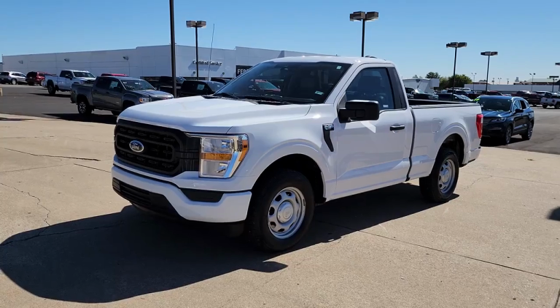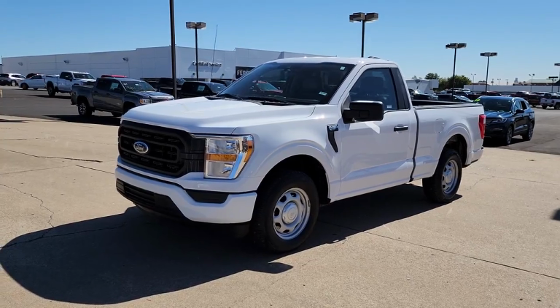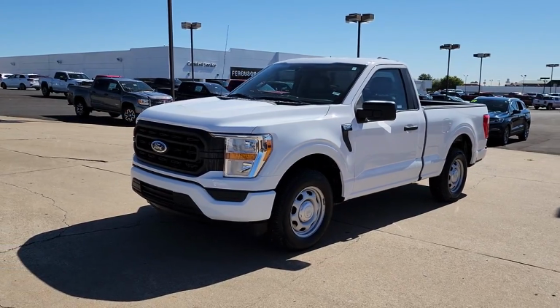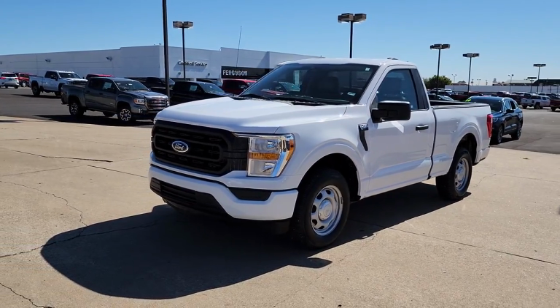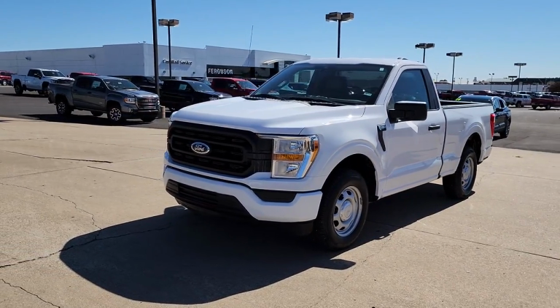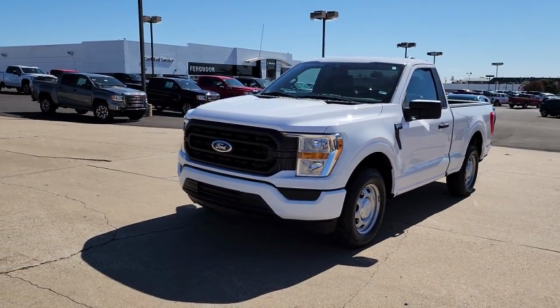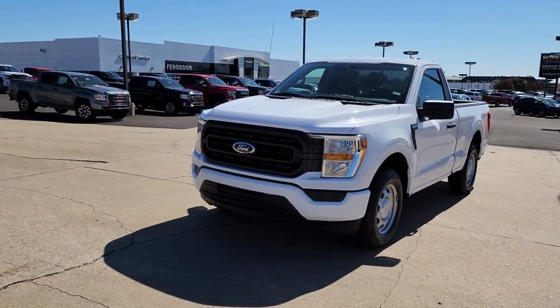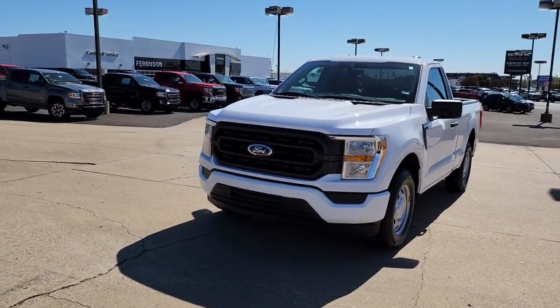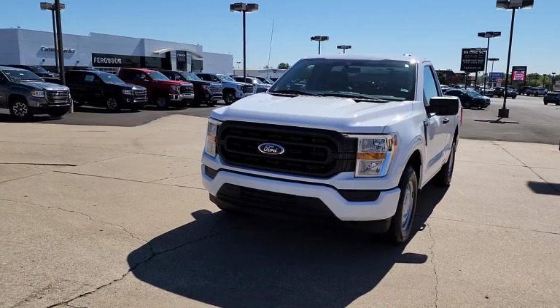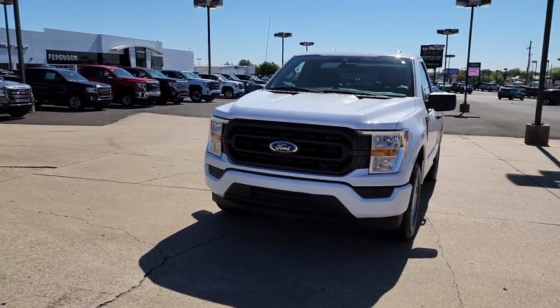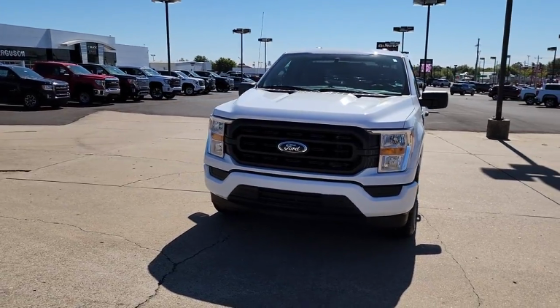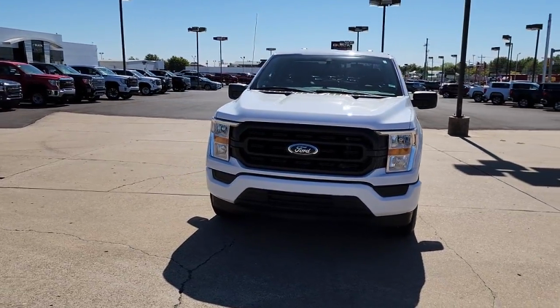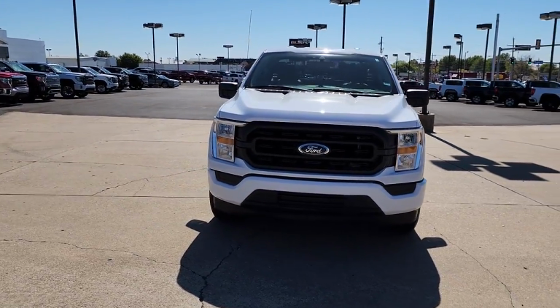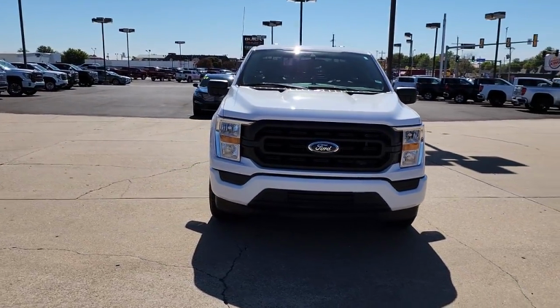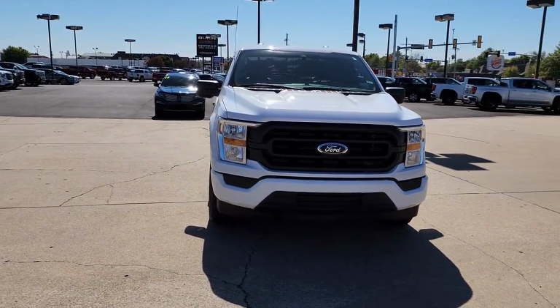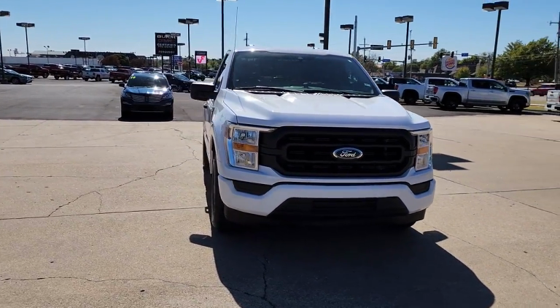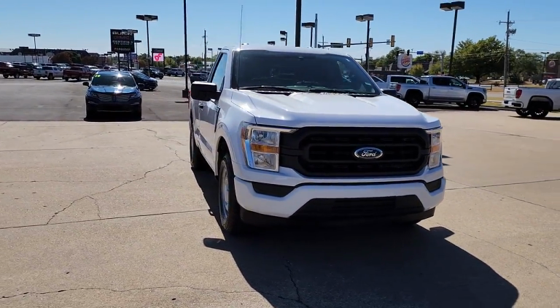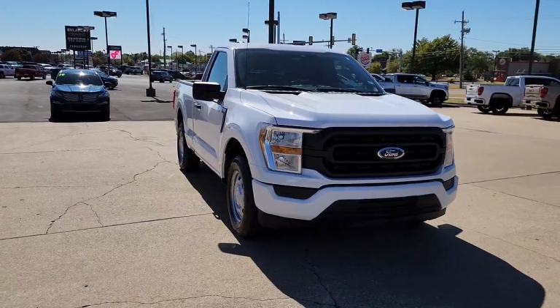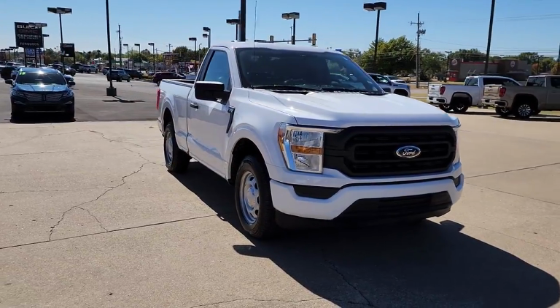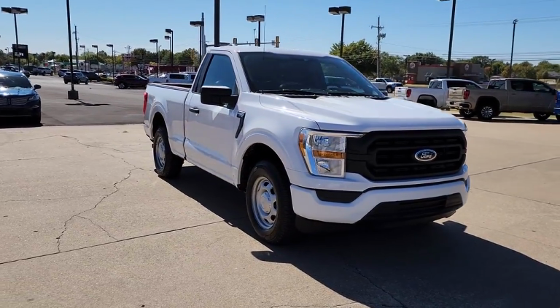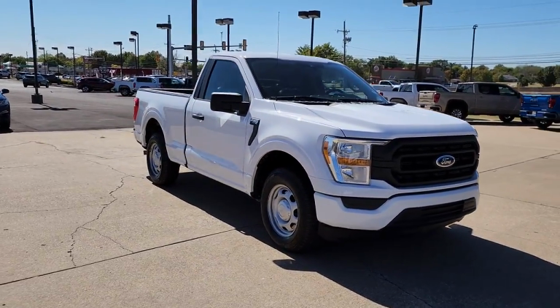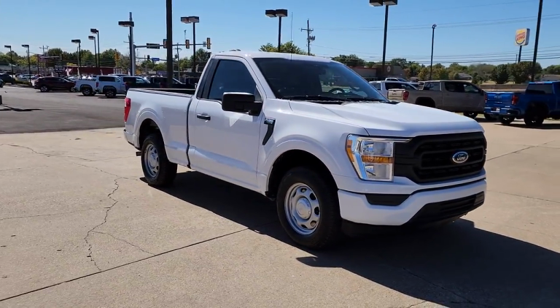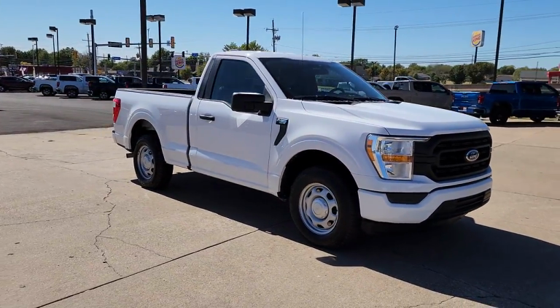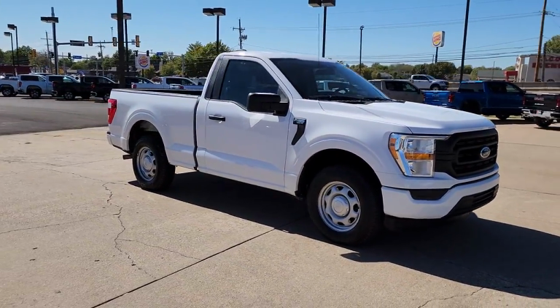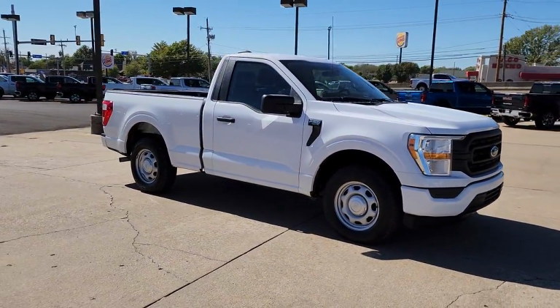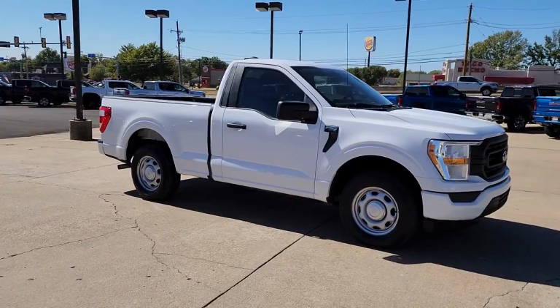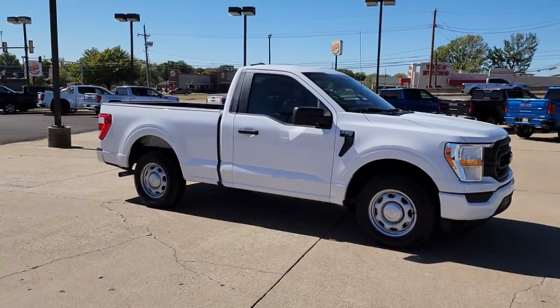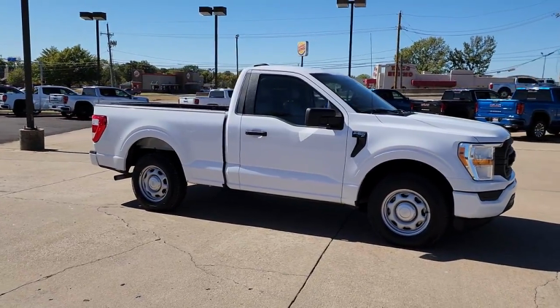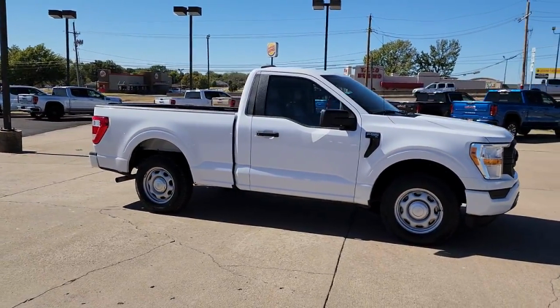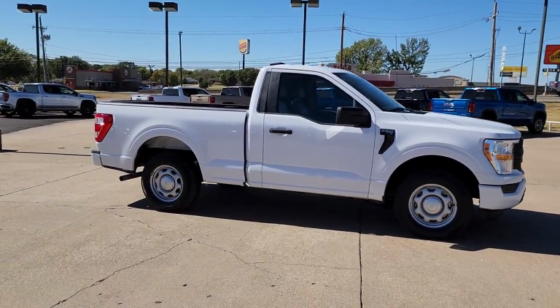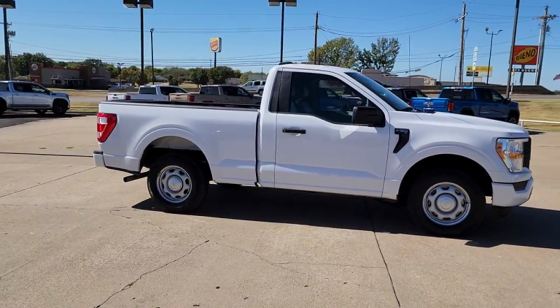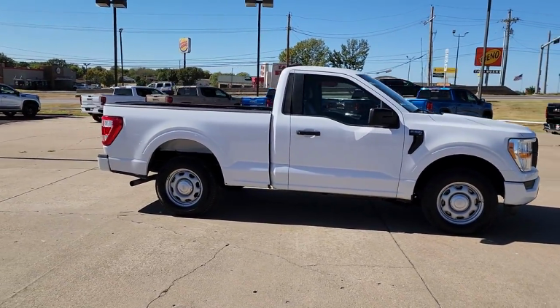Picture yourself in the 2021 Ford F-150. This vehicle is an outstanding buy with fewer than 60,000 miles on the odometer. This rugged F-150 is ready for work, off-roading, or a little R&R.